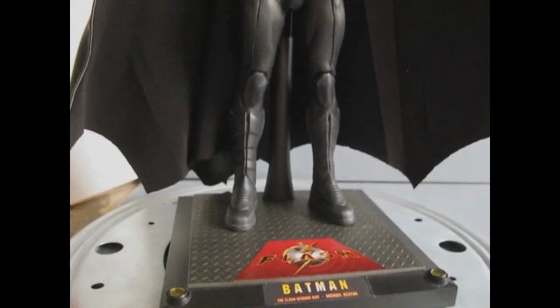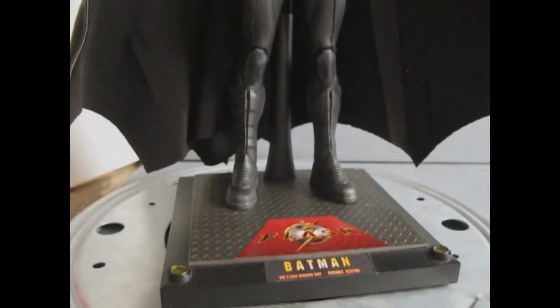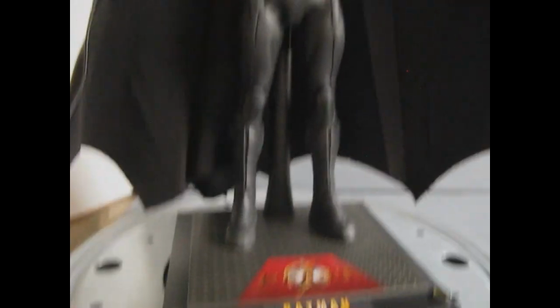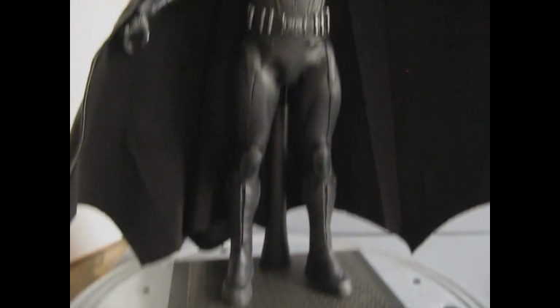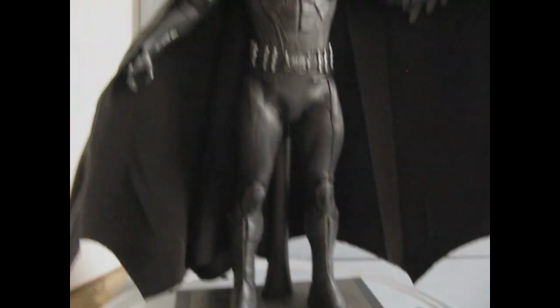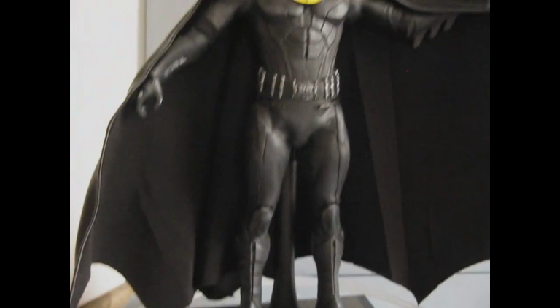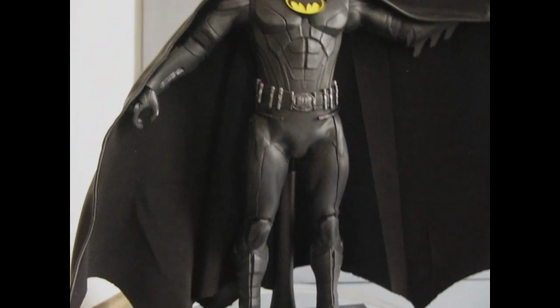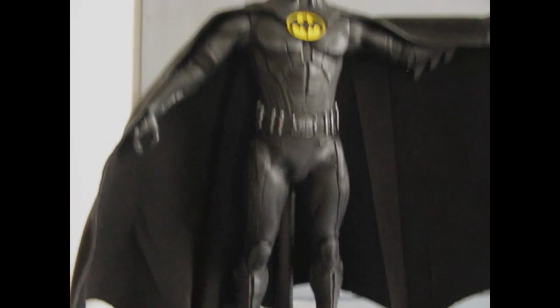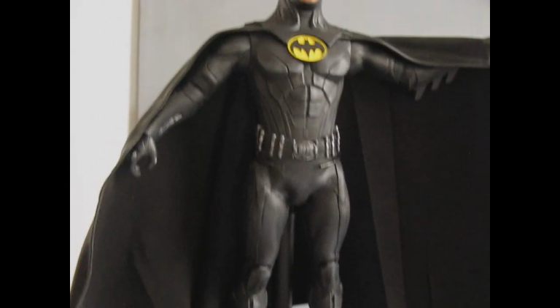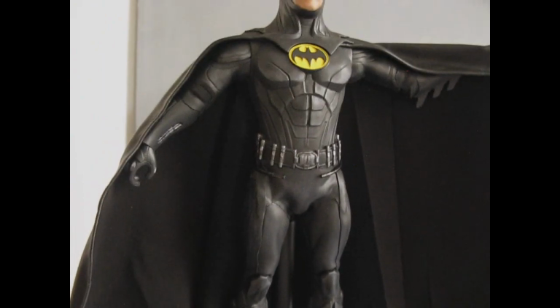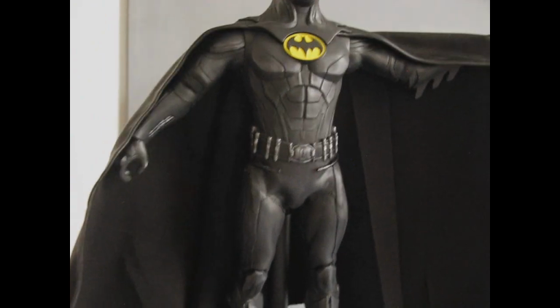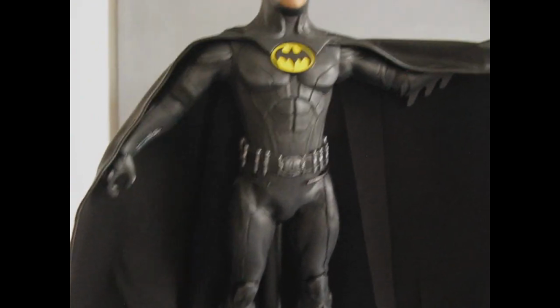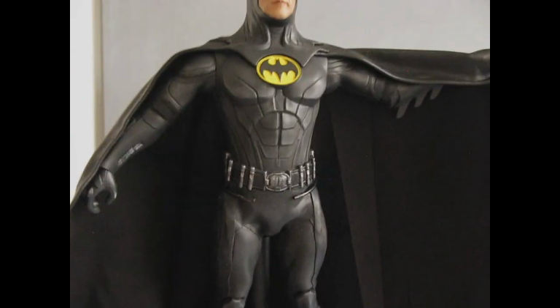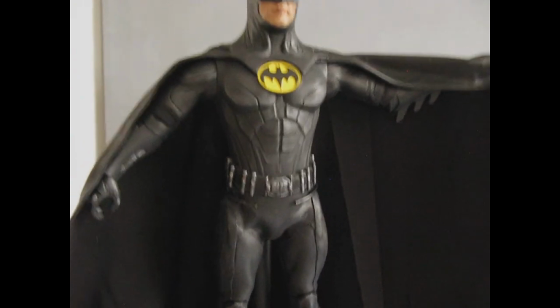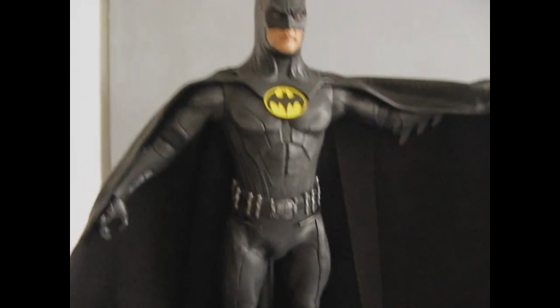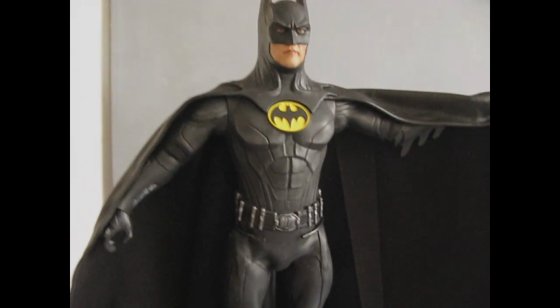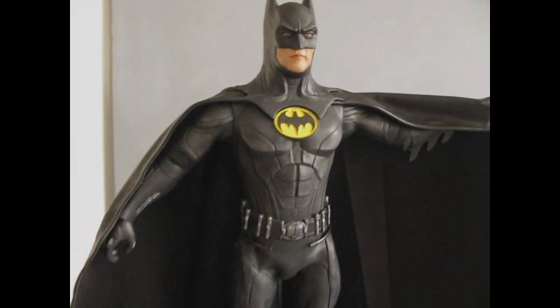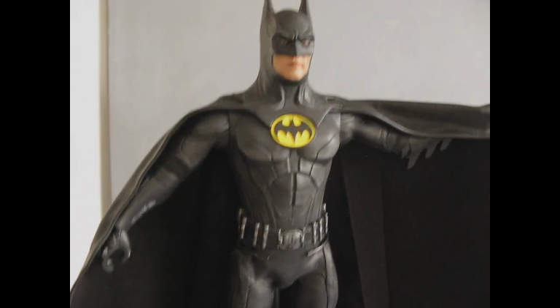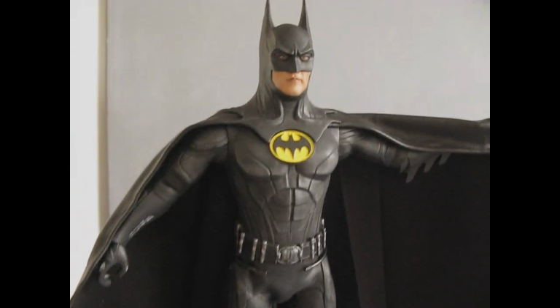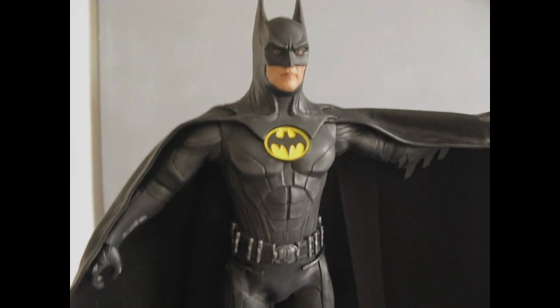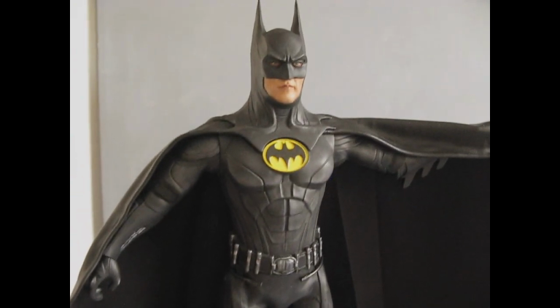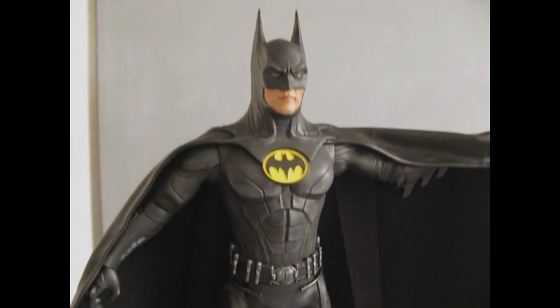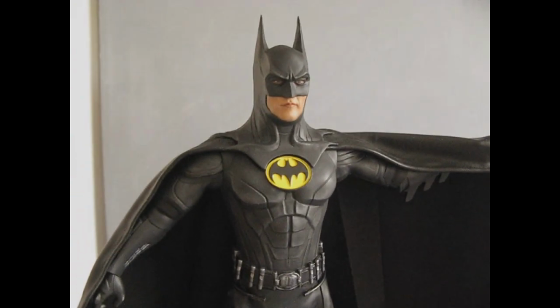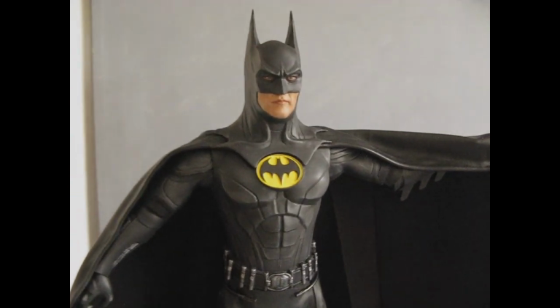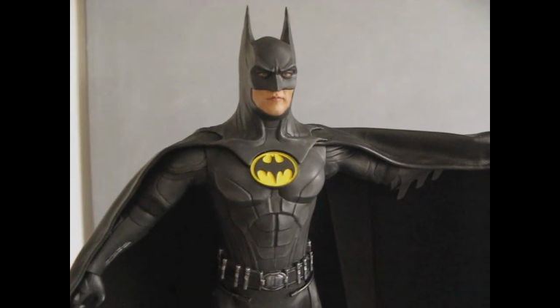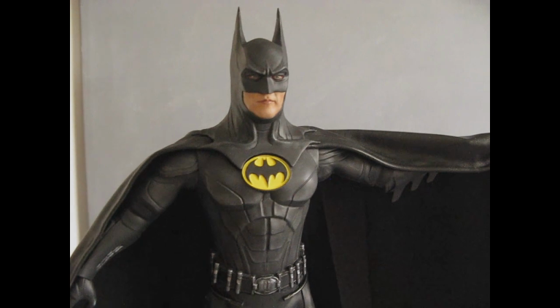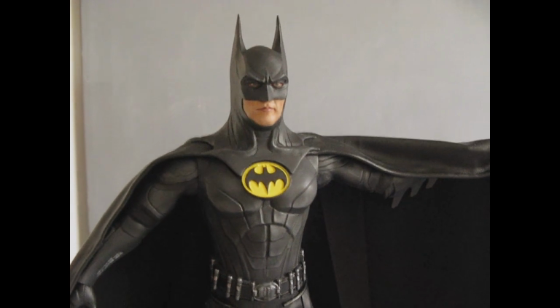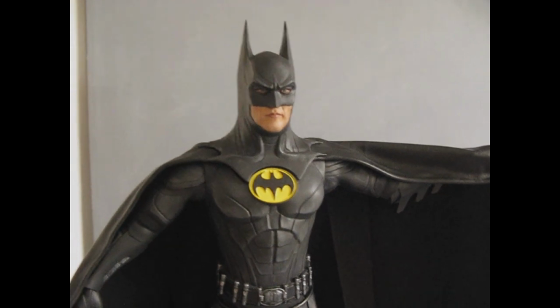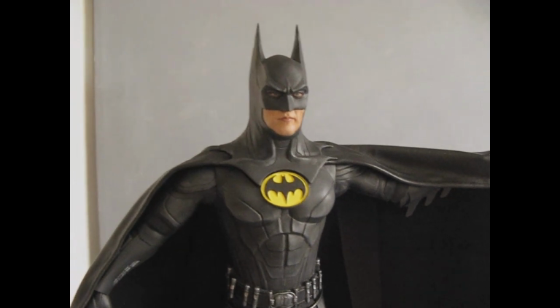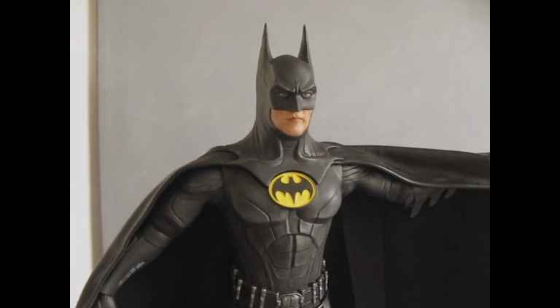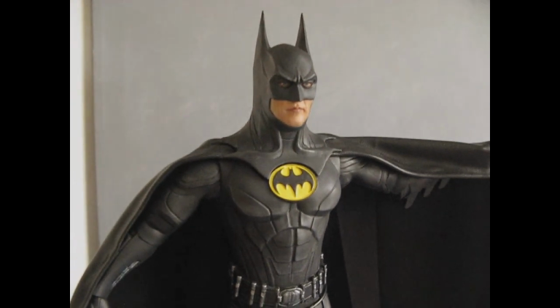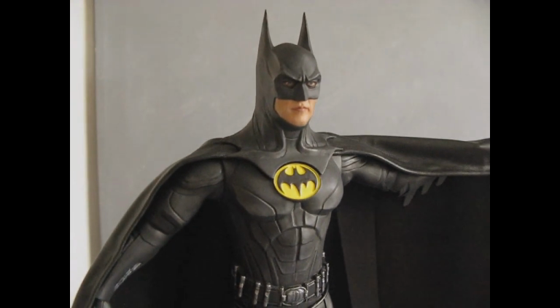I now have a nice 12-inch Keaton figure to go with my other Keatons — the Returns and of course the '89 original.